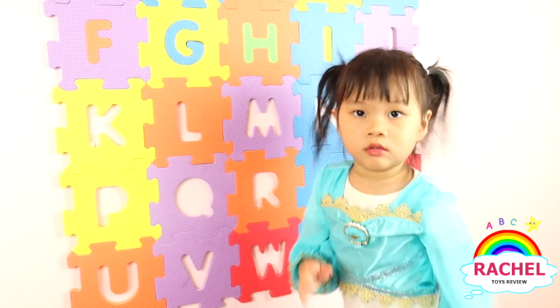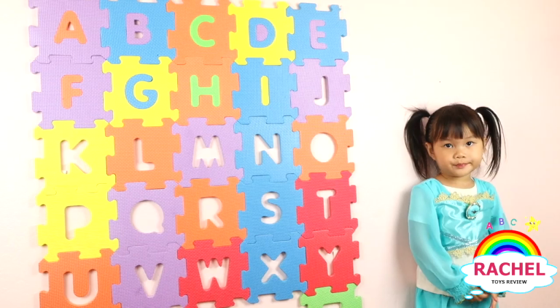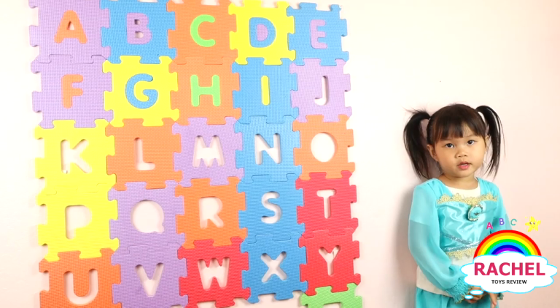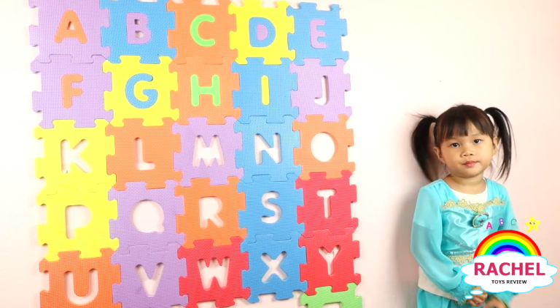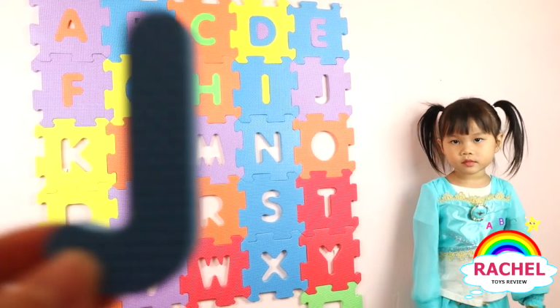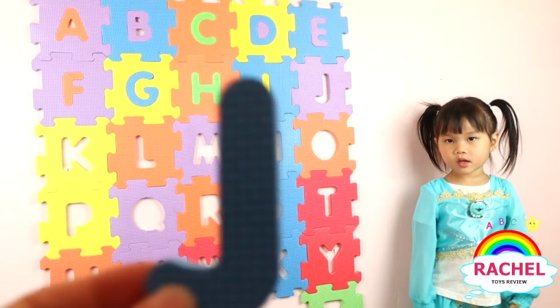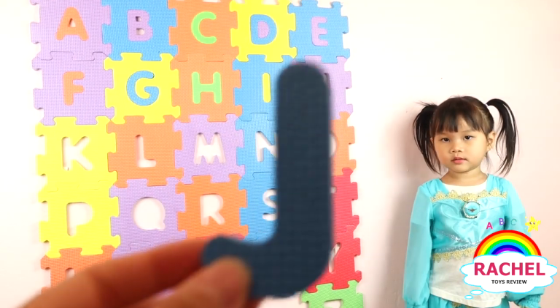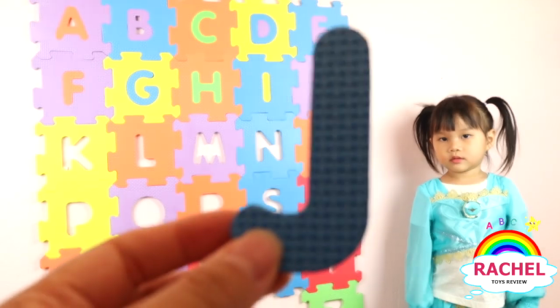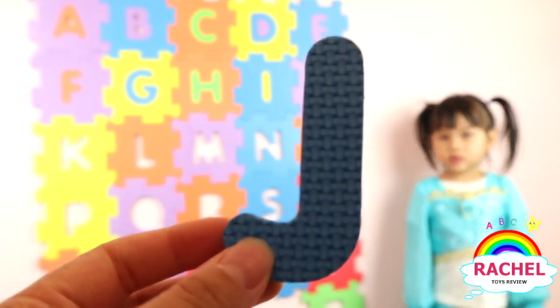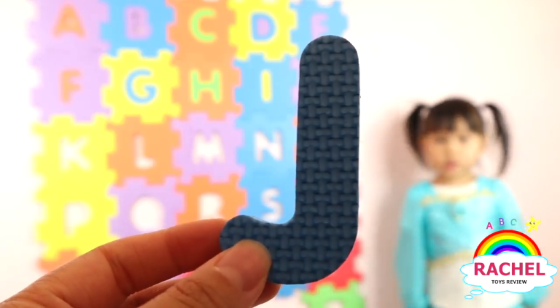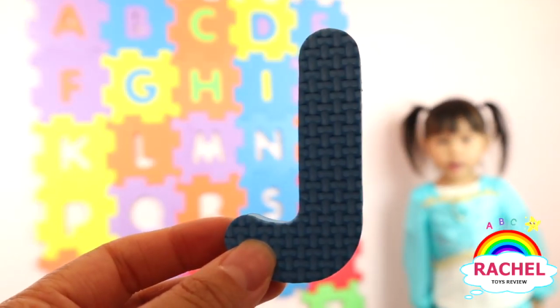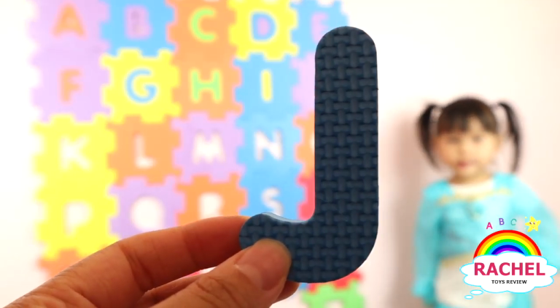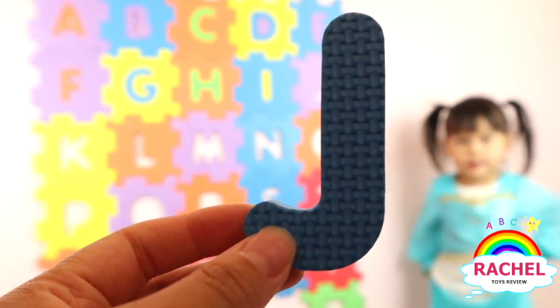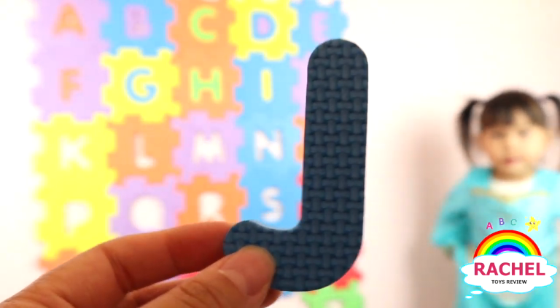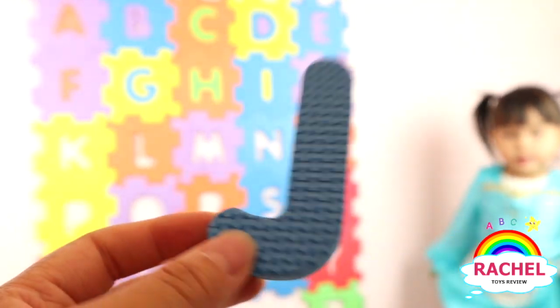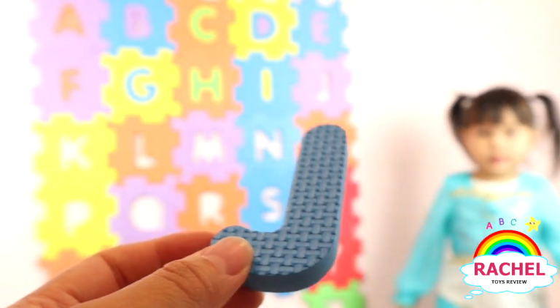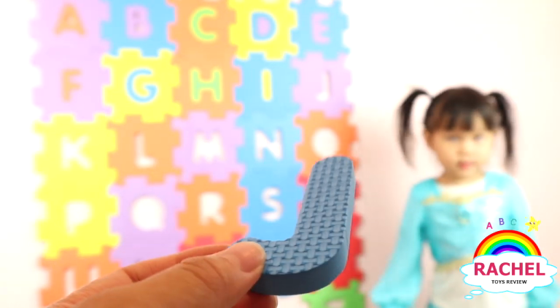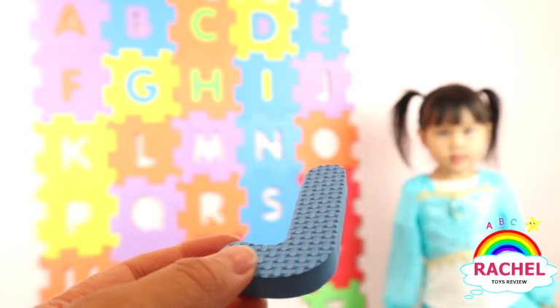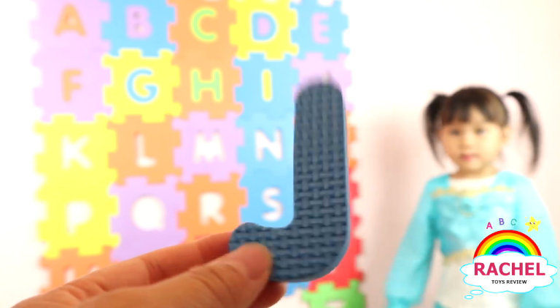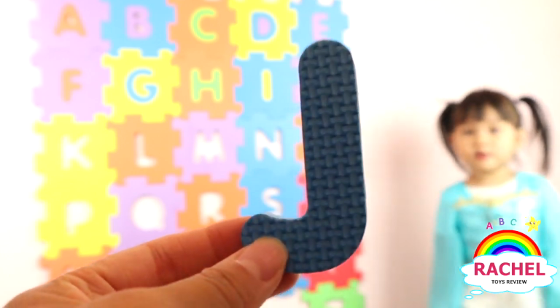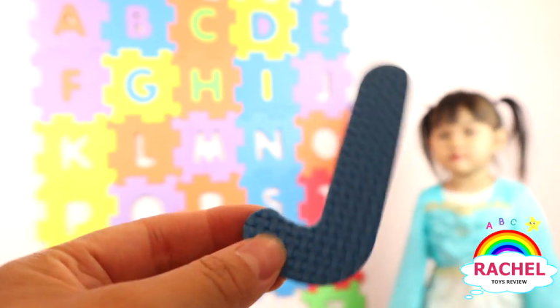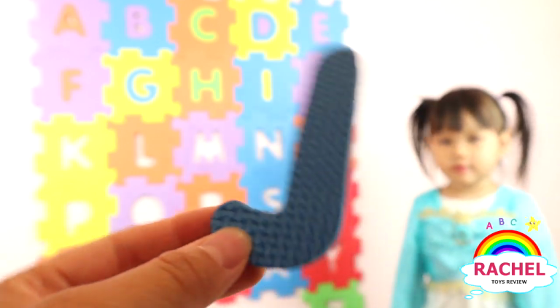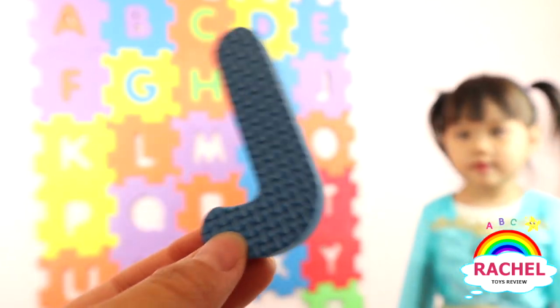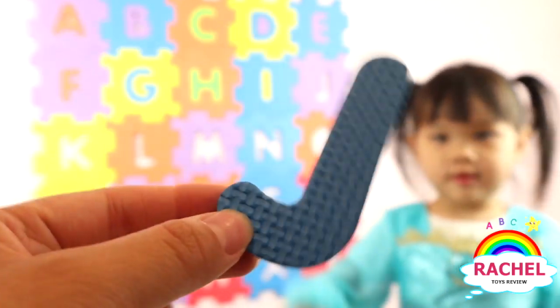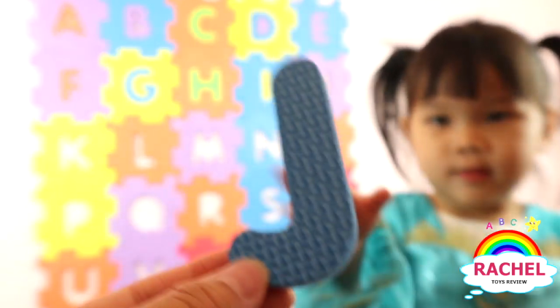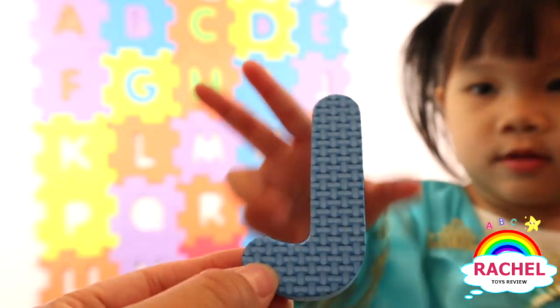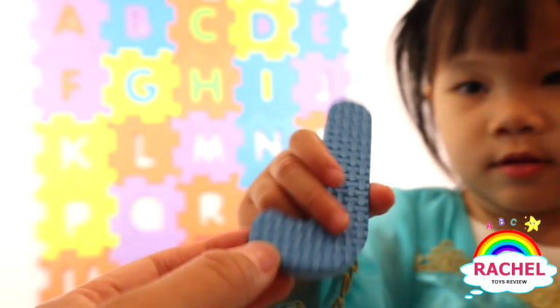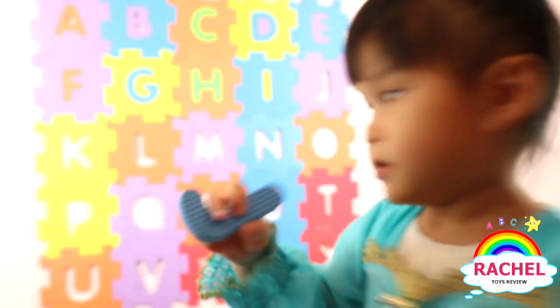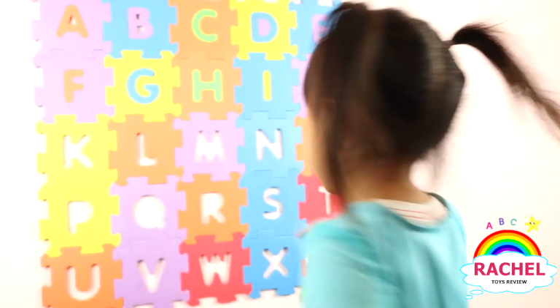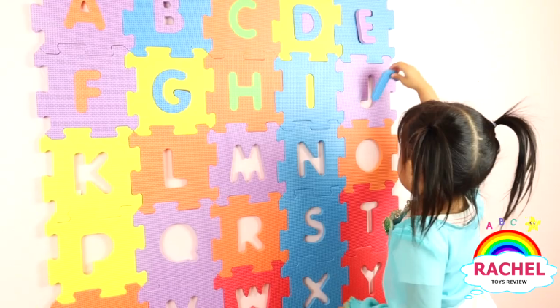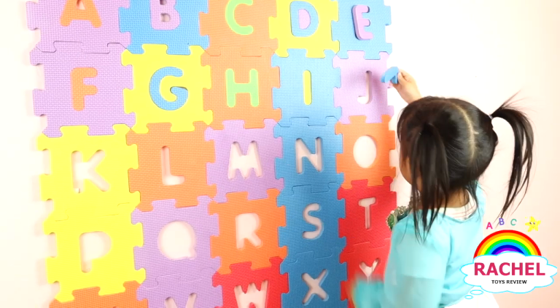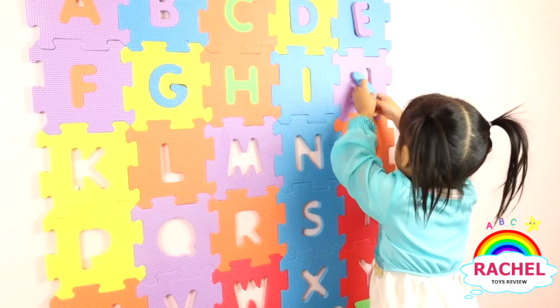So, what letter is this? J. Yay. And what color? Blue. Blue. Blue. Here you go. Blue. Yay.